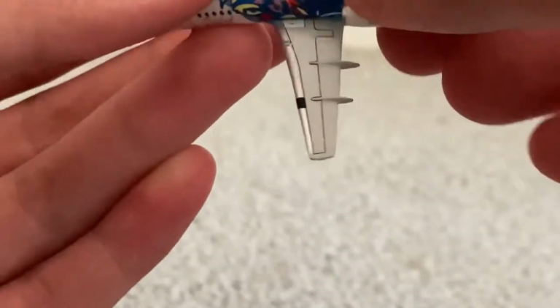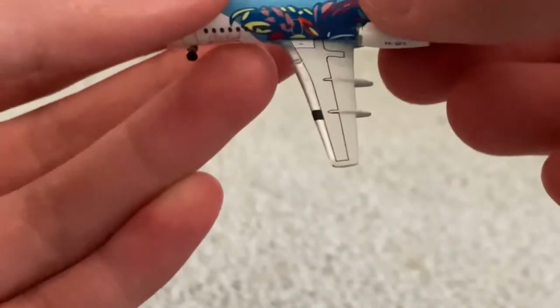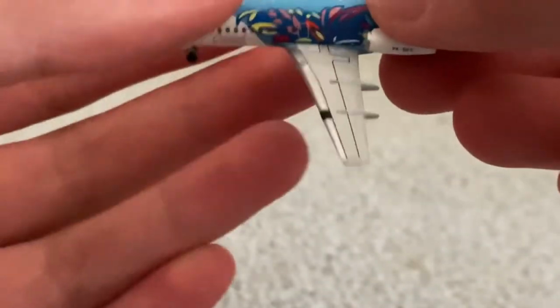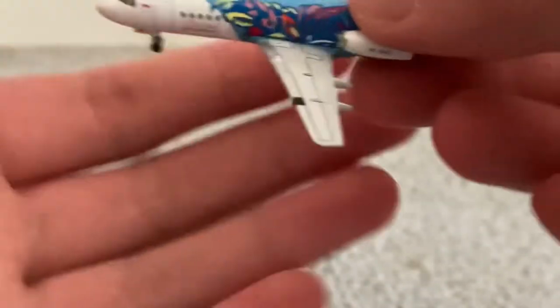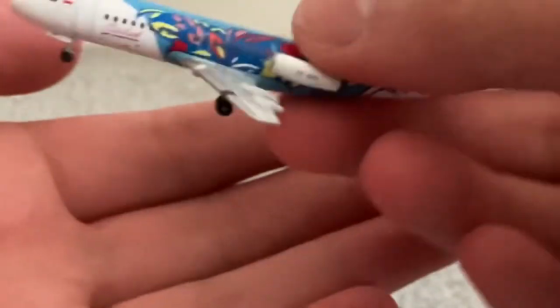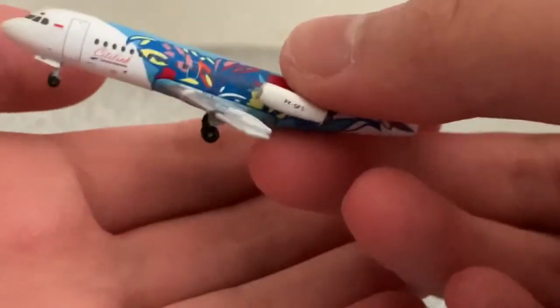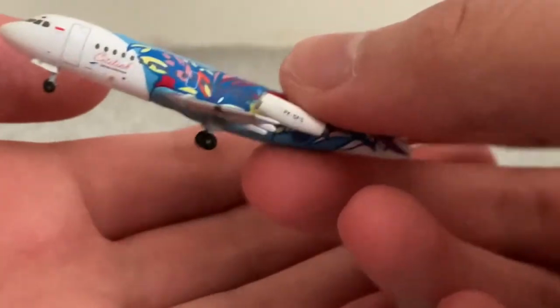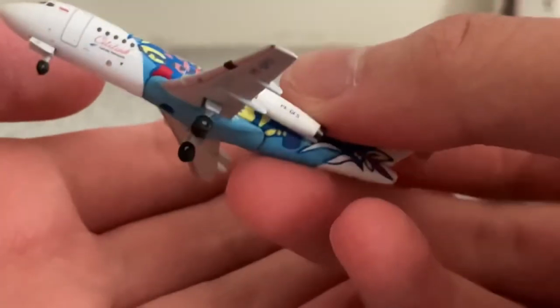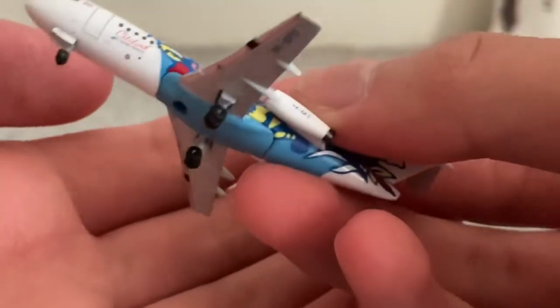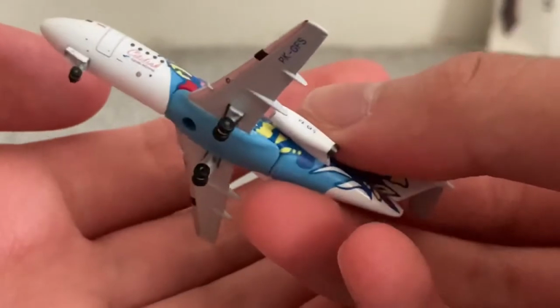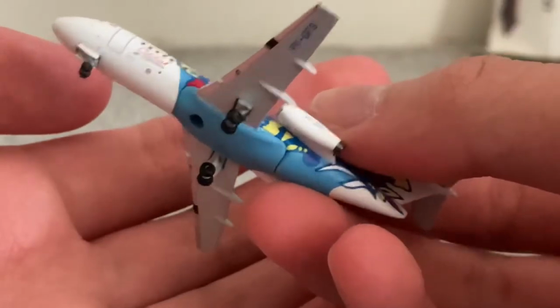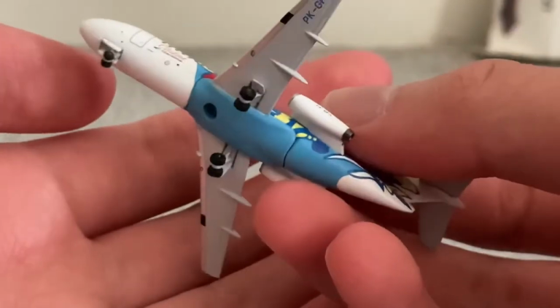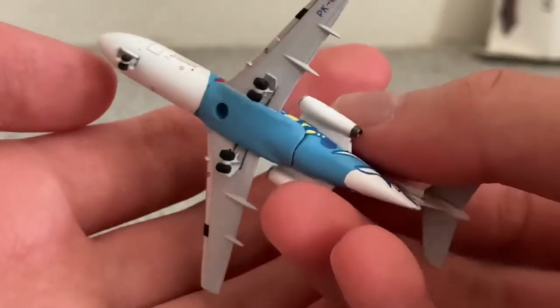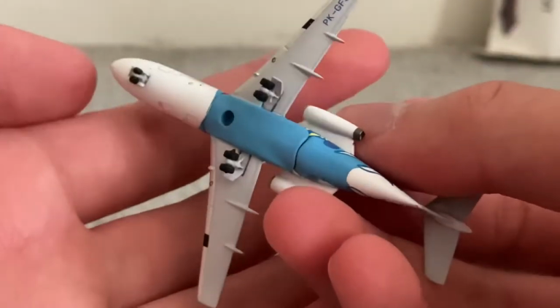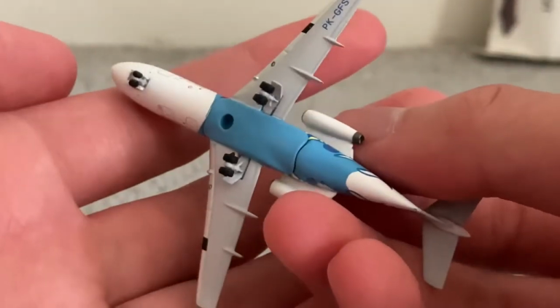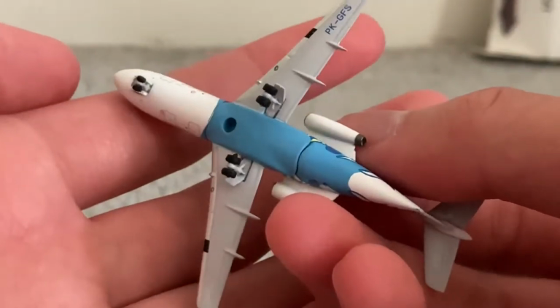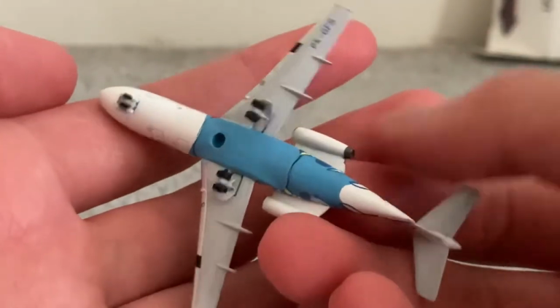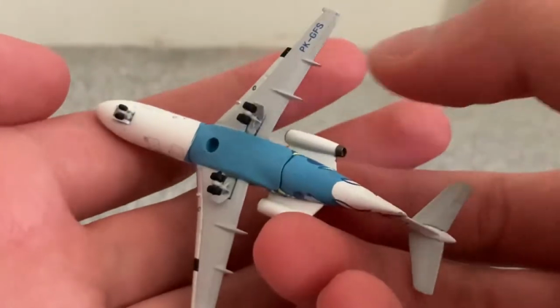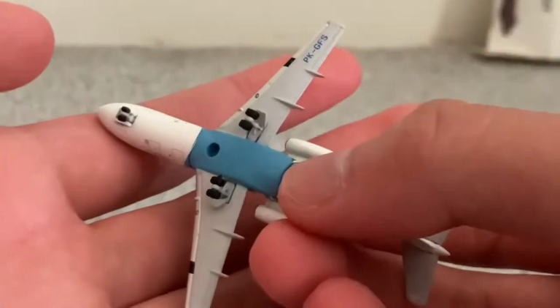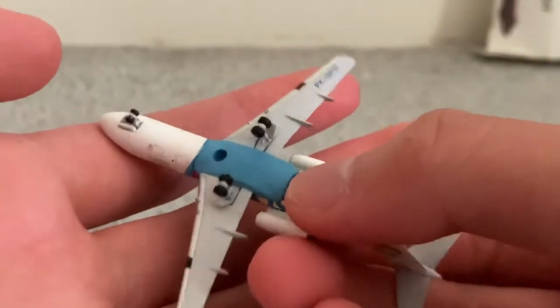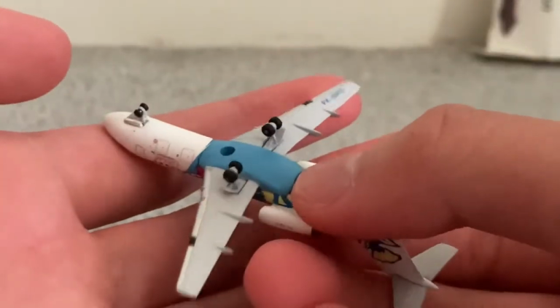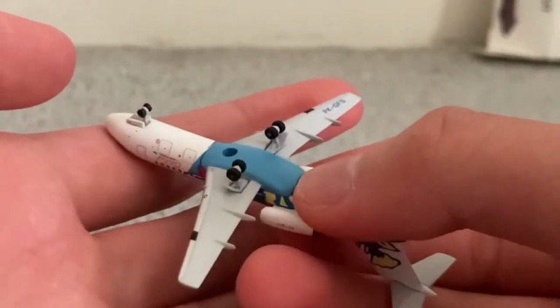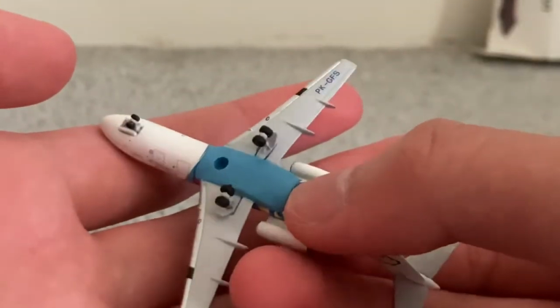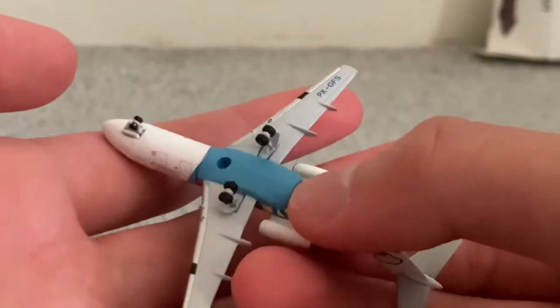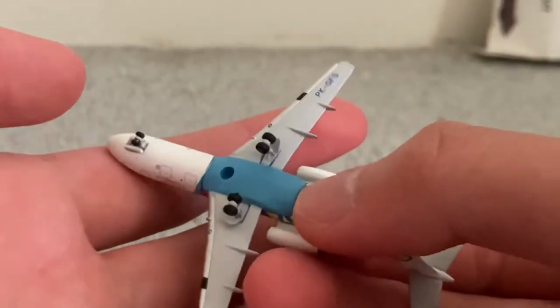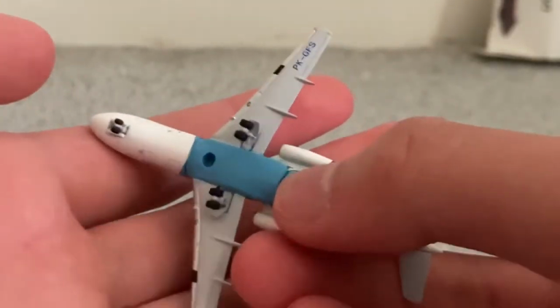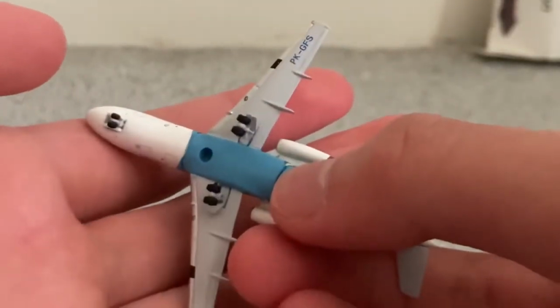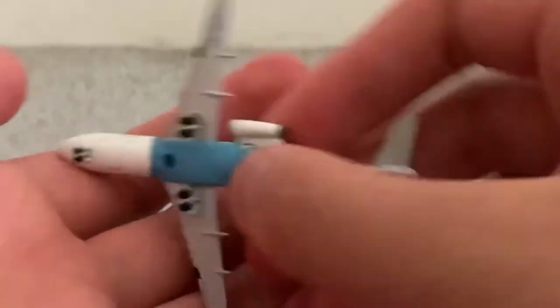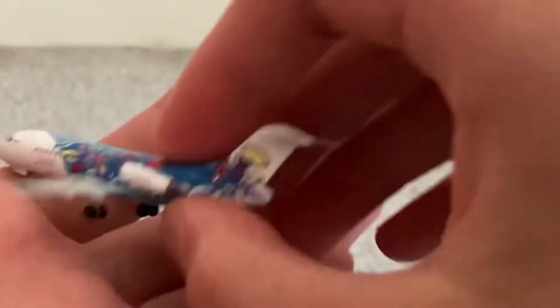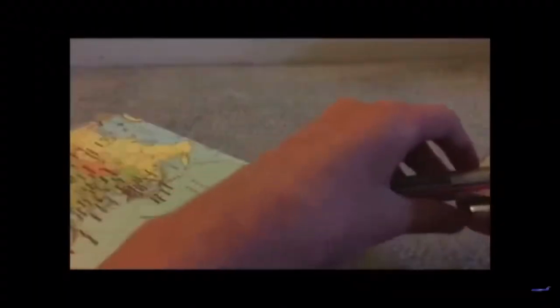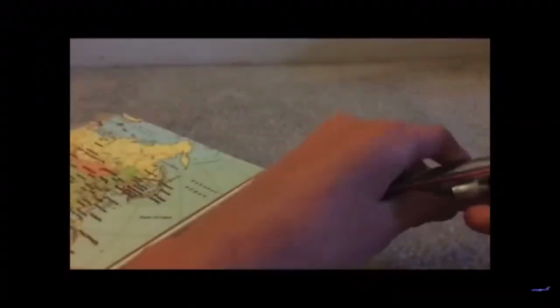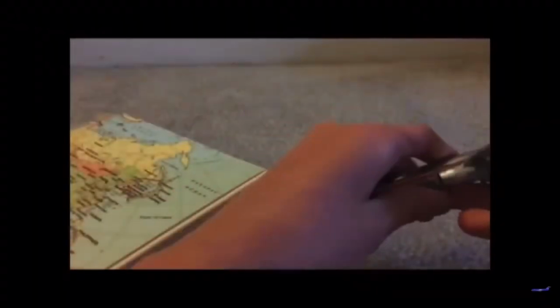This is an Aero-Classics model, so I hope the wheels do not fall off again, unlike the last time I unboxed an Aero-Classics model.